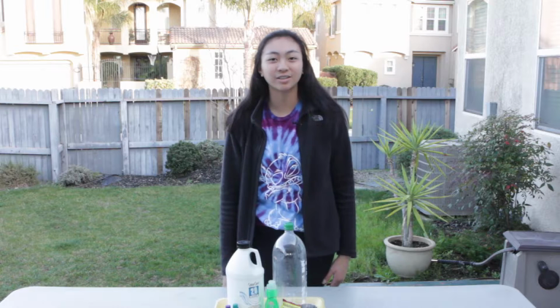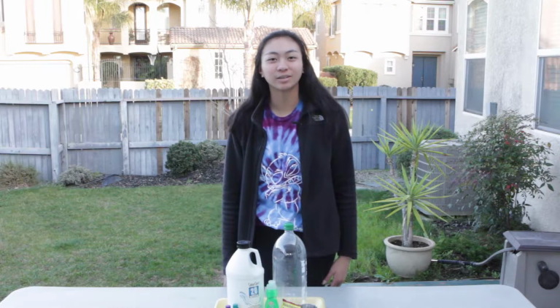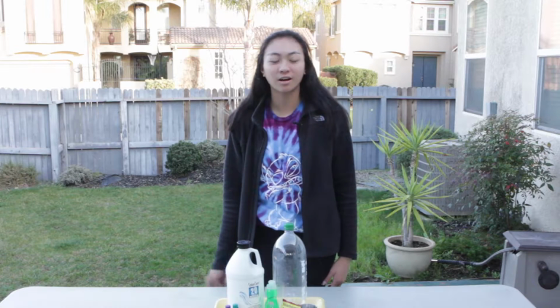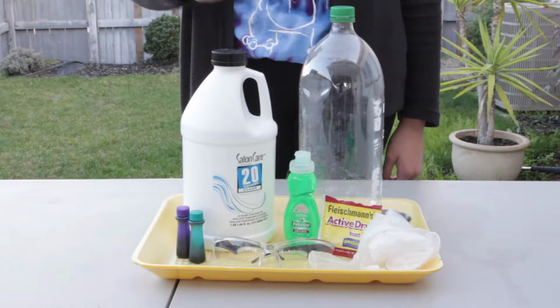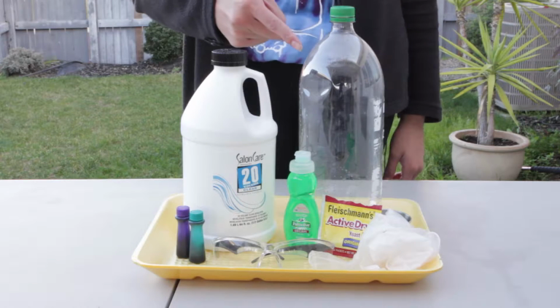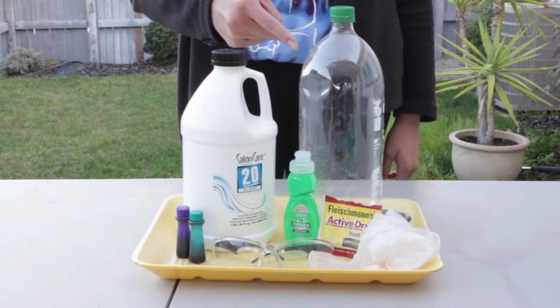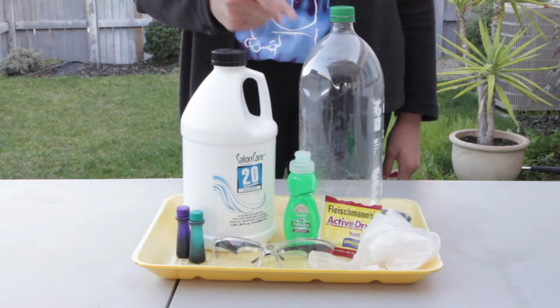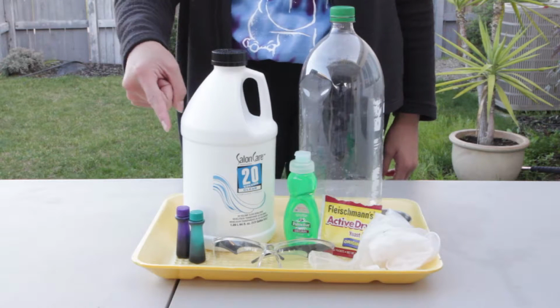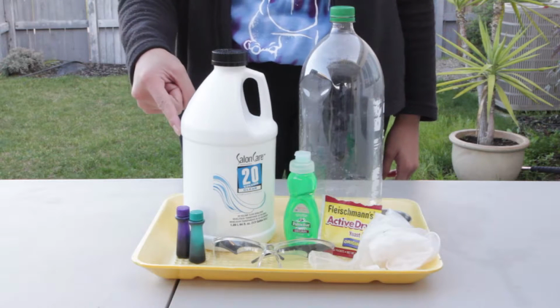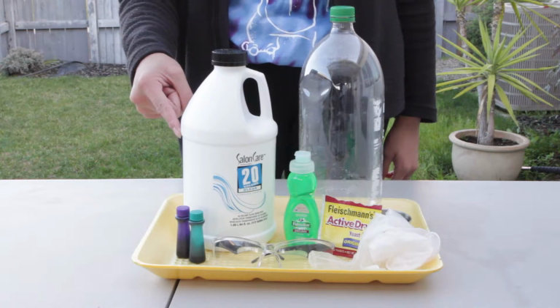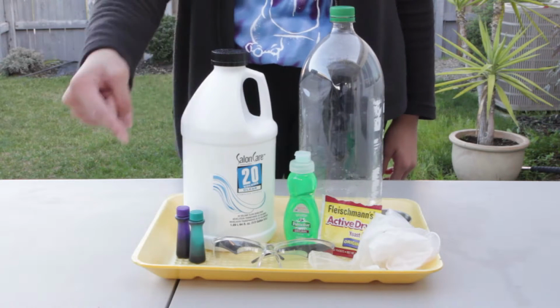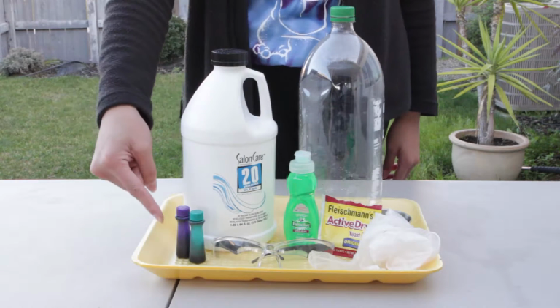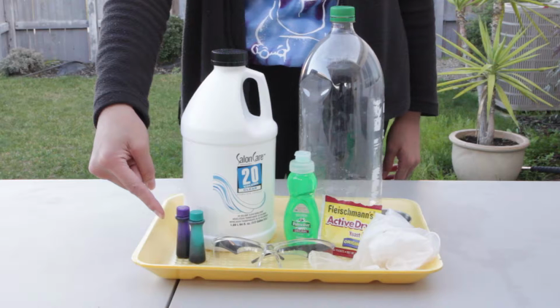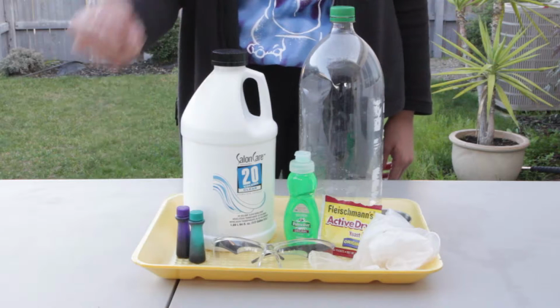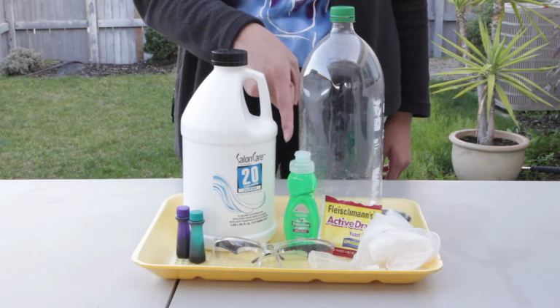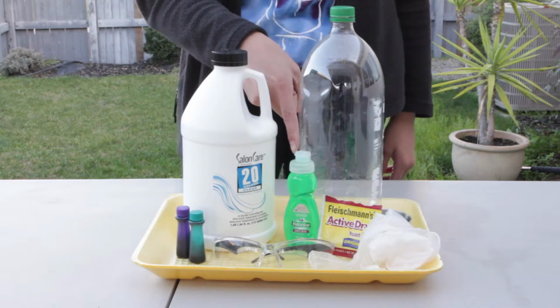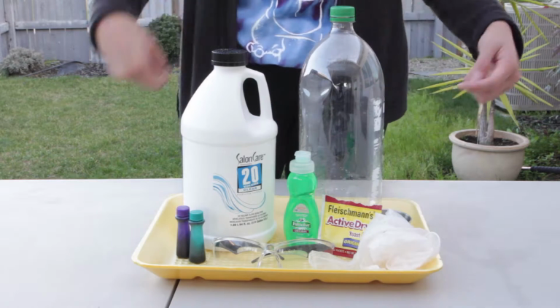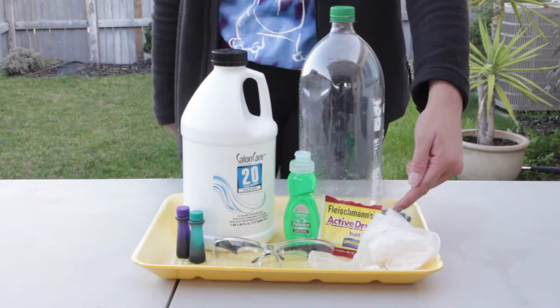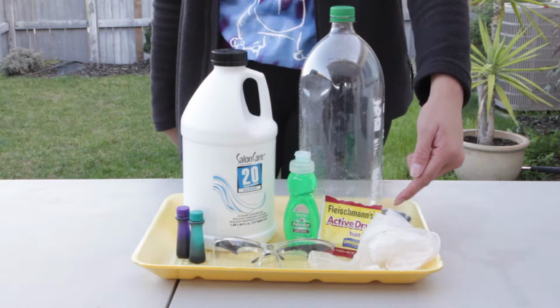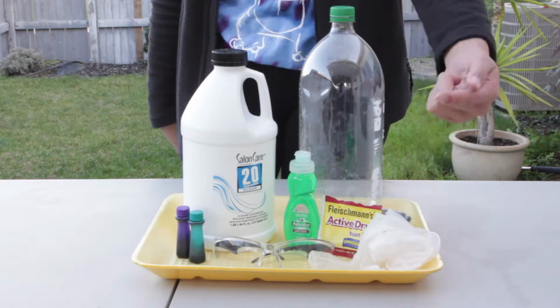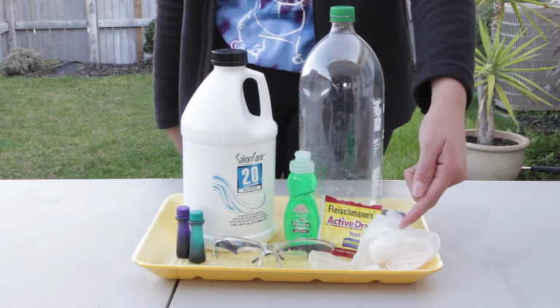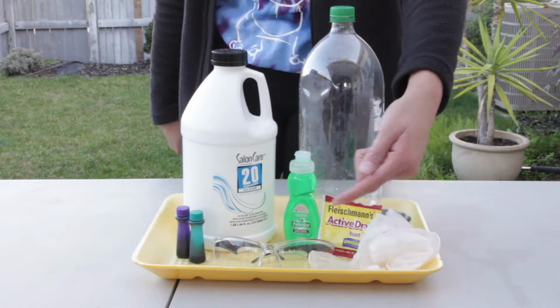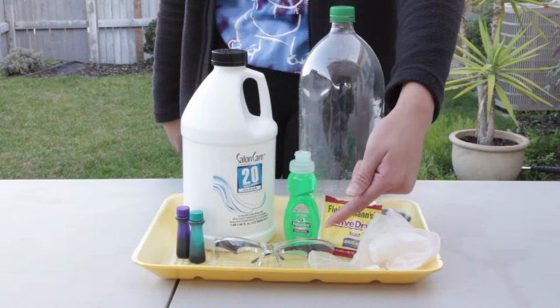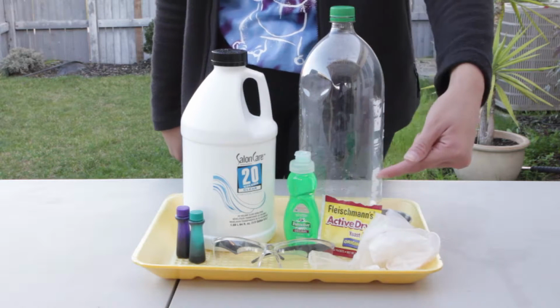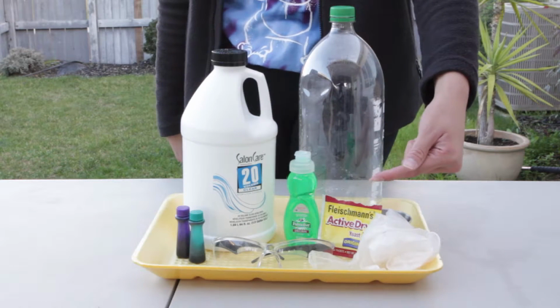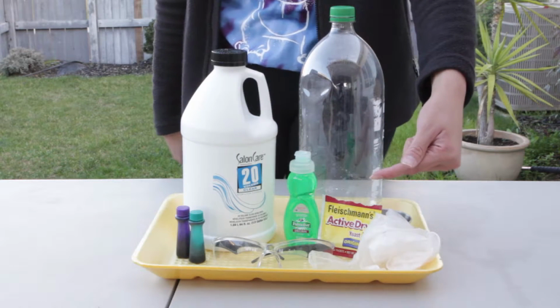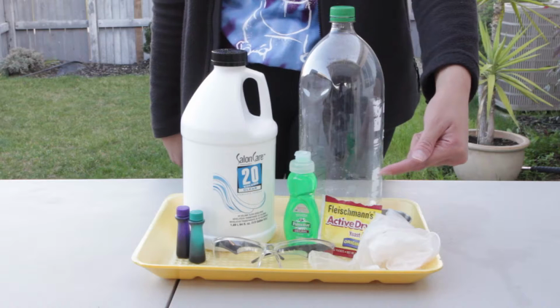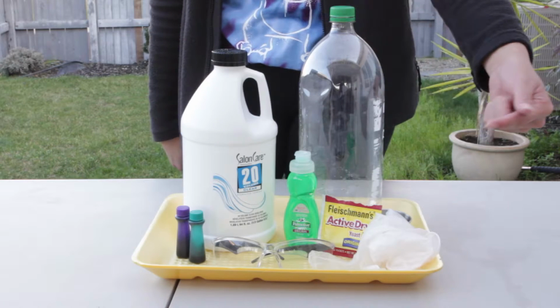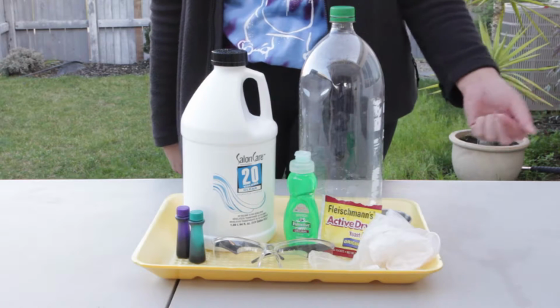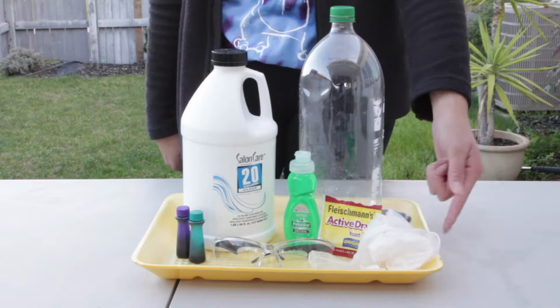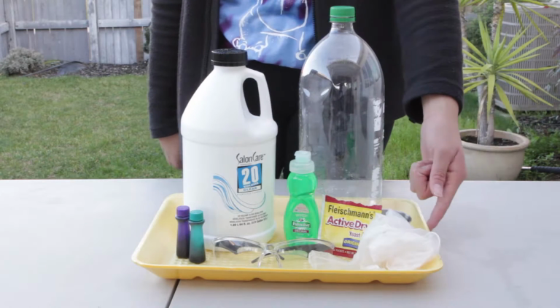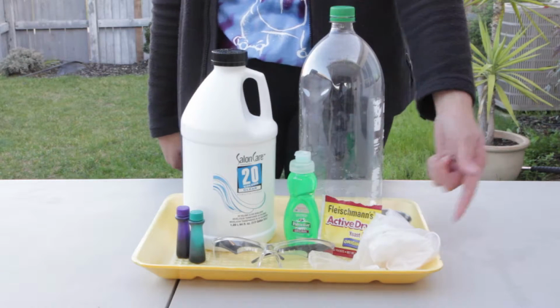The things you will need are a 60 ounce plastic bottle, 6% hydrogen peroxide, your favorite food coloring, dishwashing soap, a small cup, gloves, safety goggles, and a packet of yeast. Also, if you would like to, a tray for overflow.